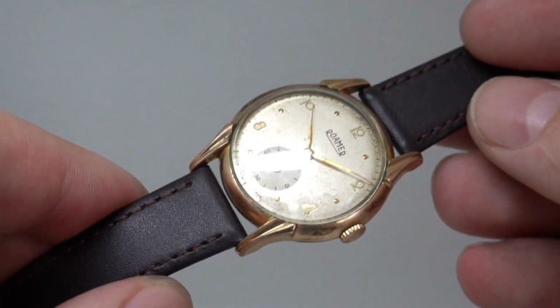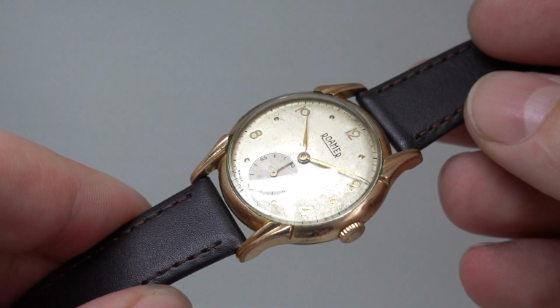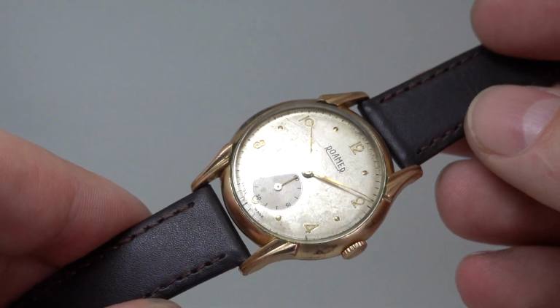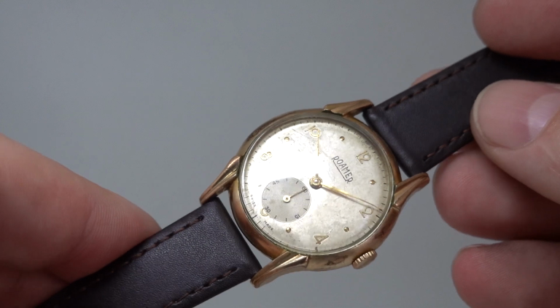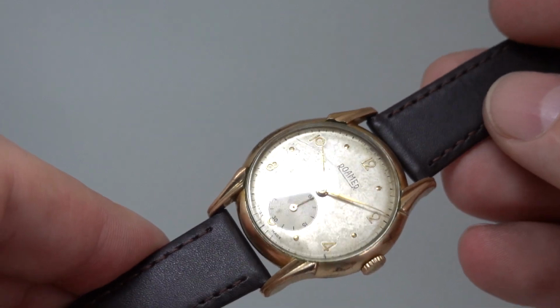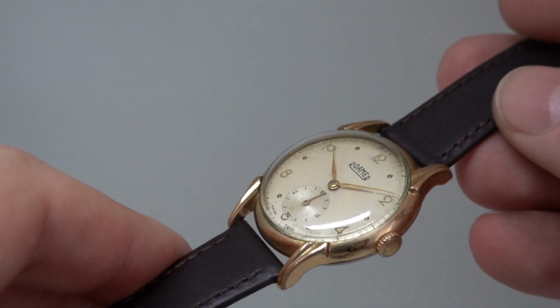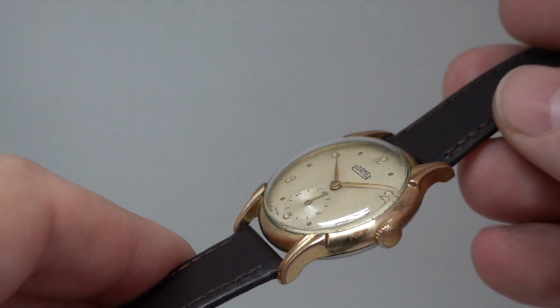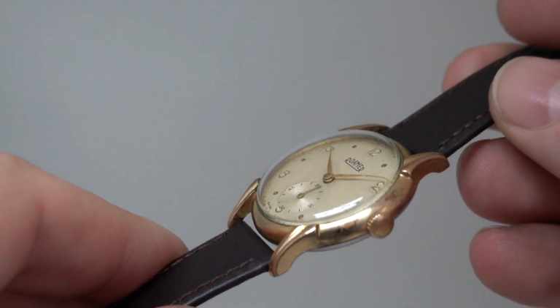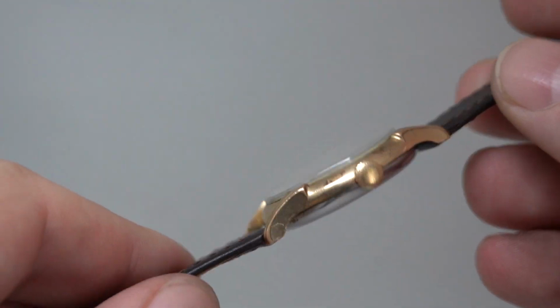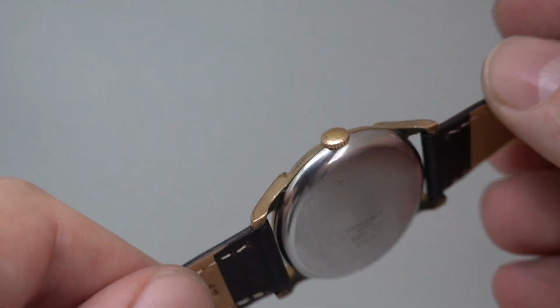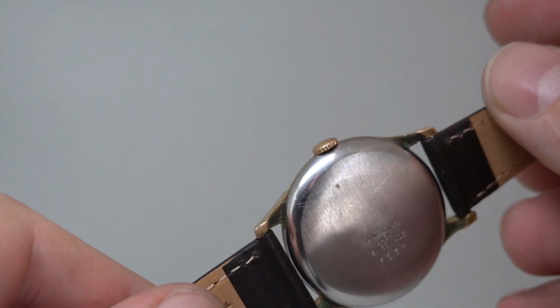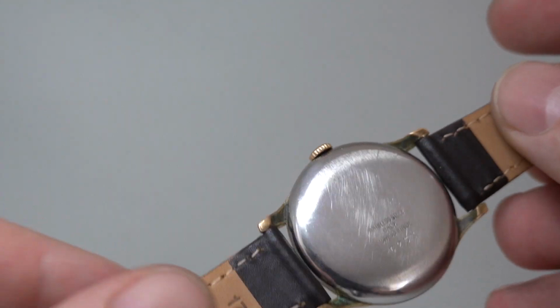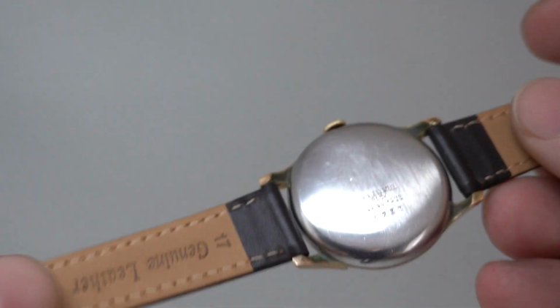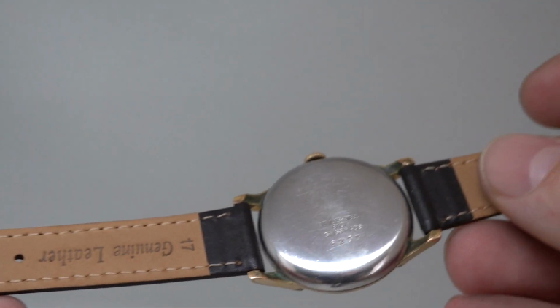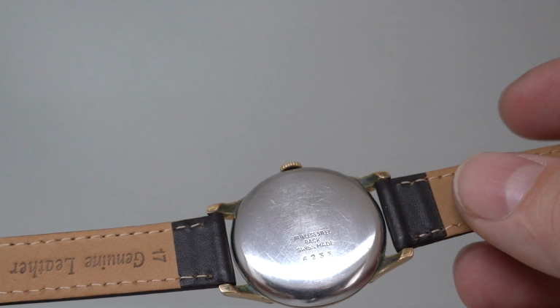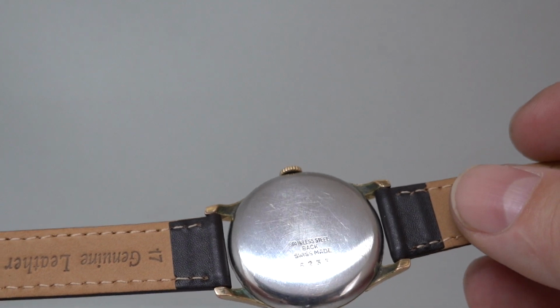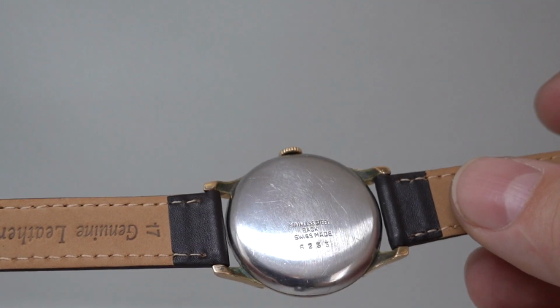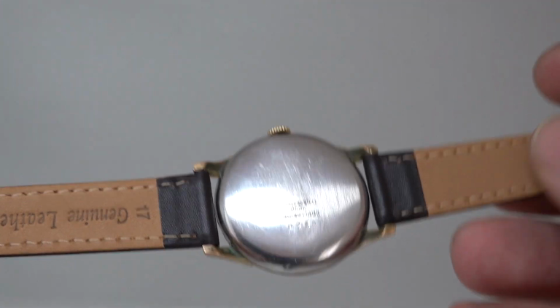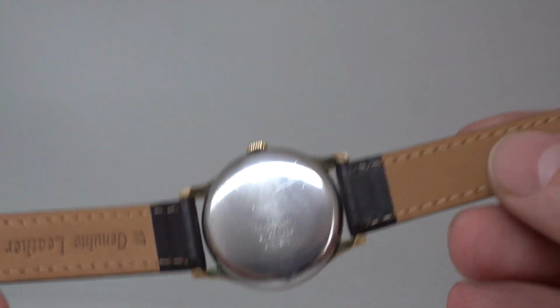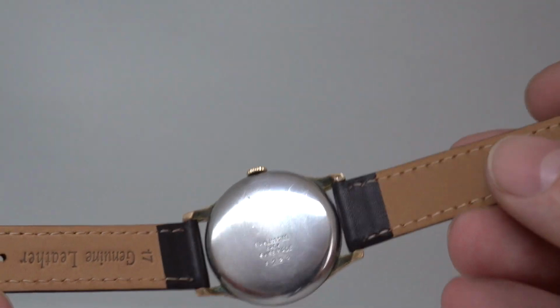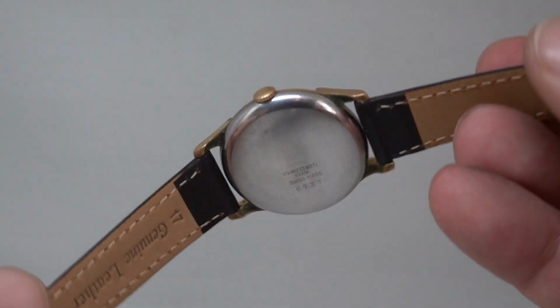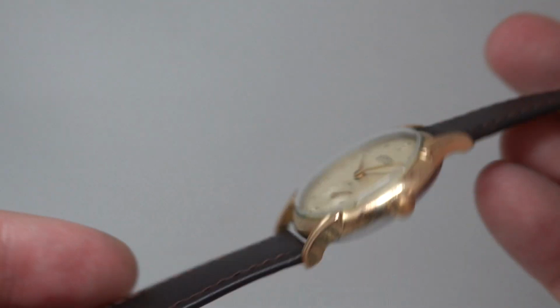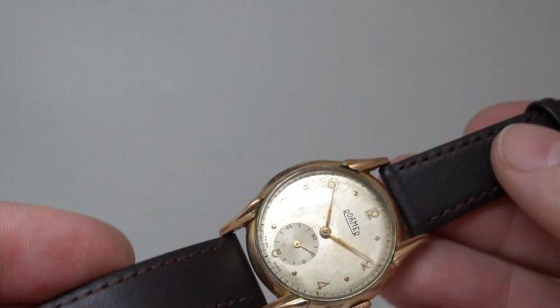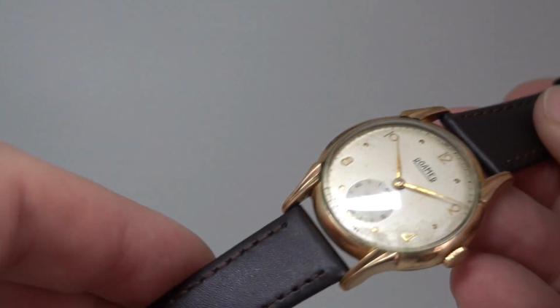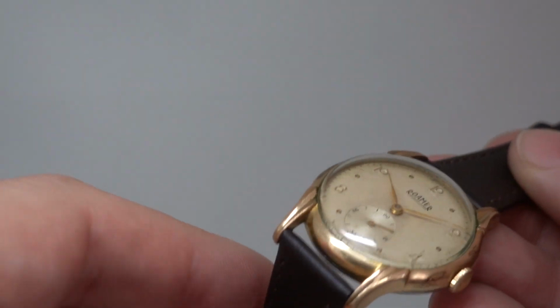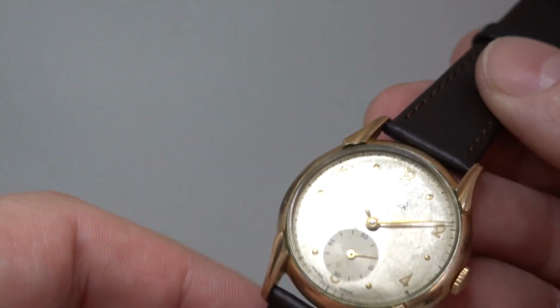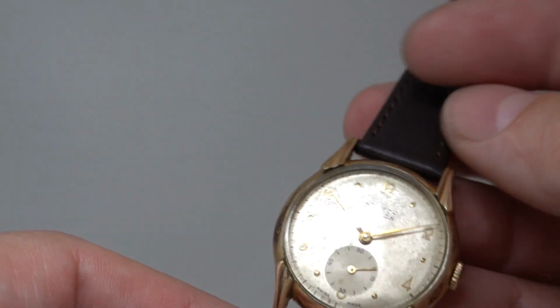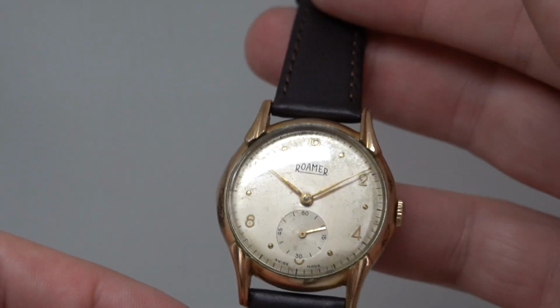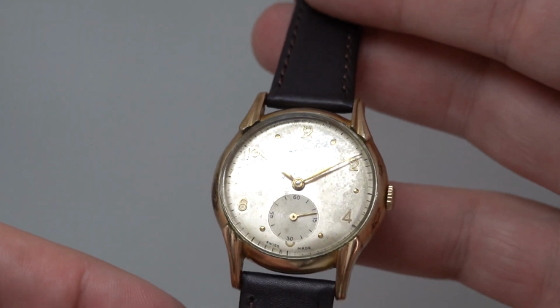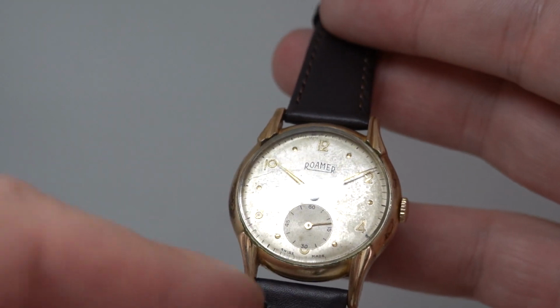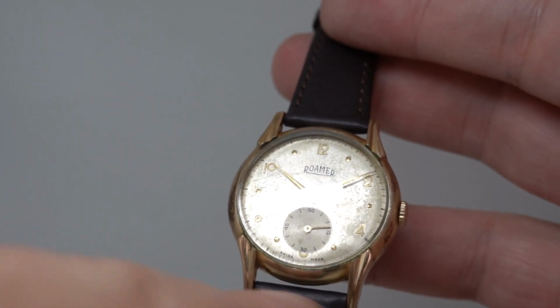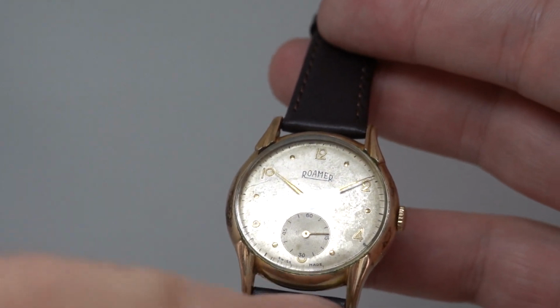Mechanically it's an in-house movement, all working nicely — a 15 jewel manual wind movement. It has a stainless steel case back and a new strap.